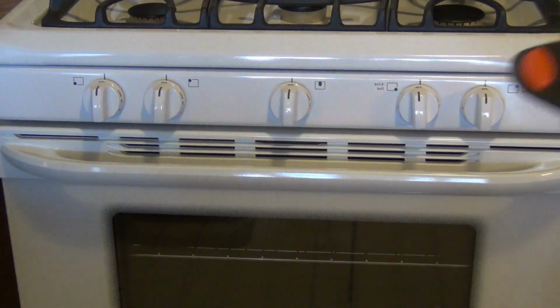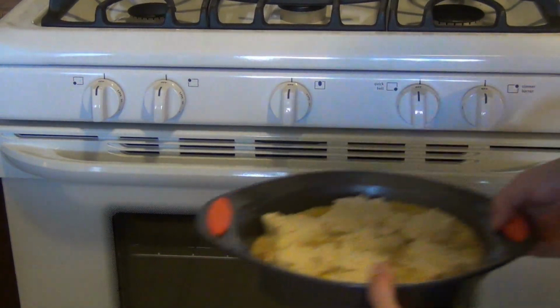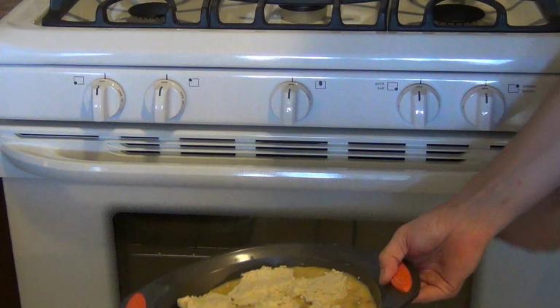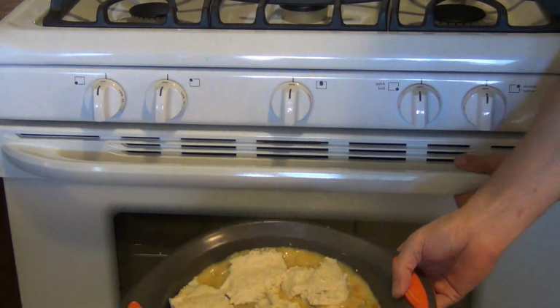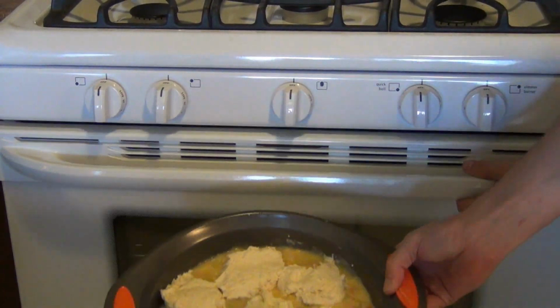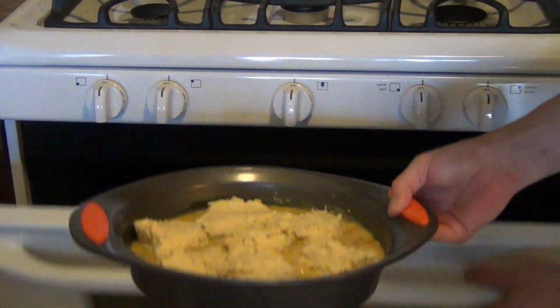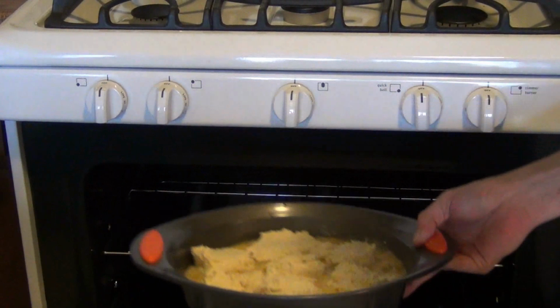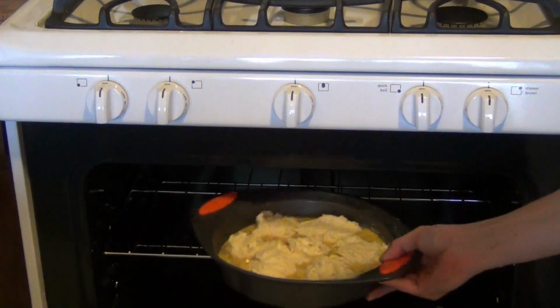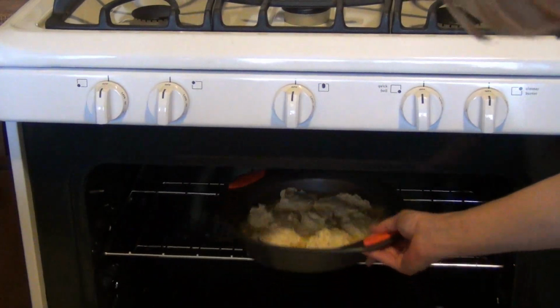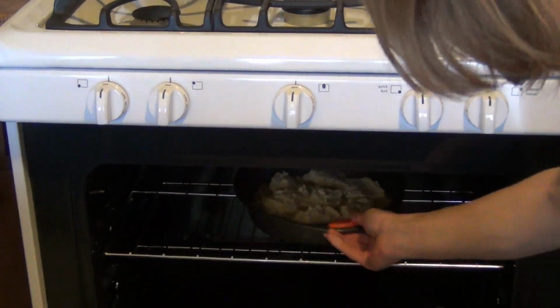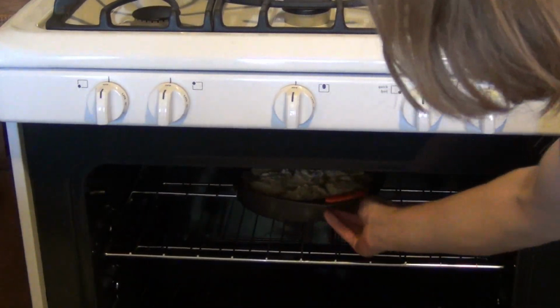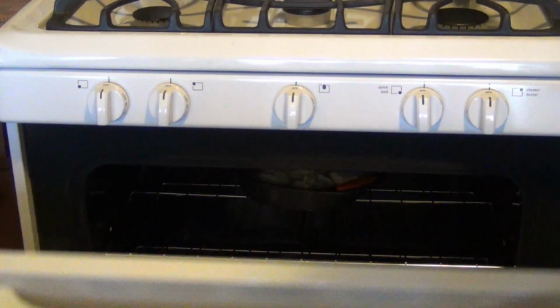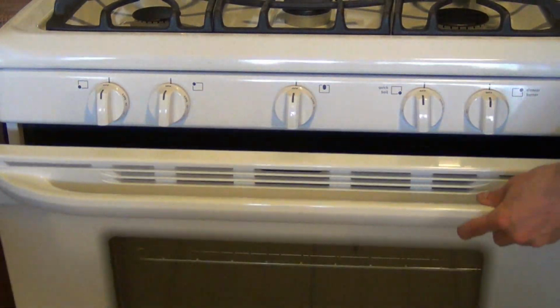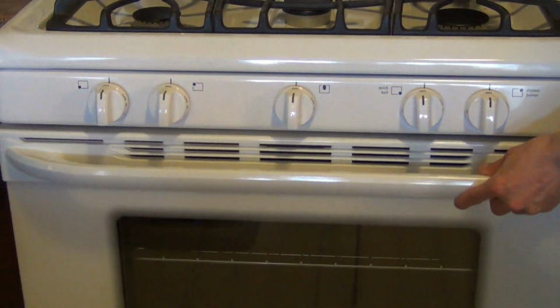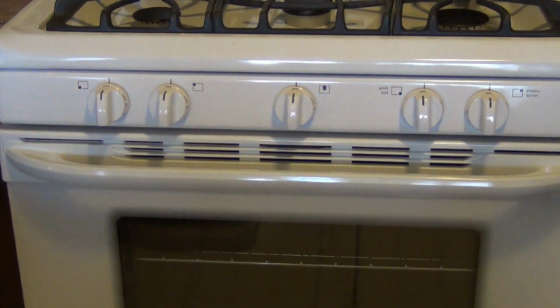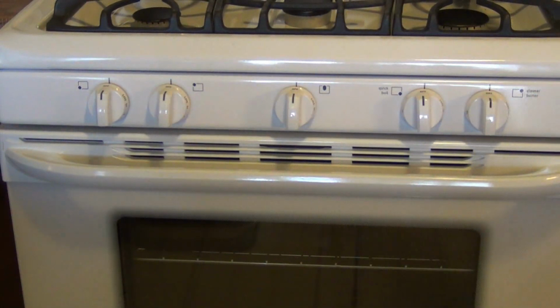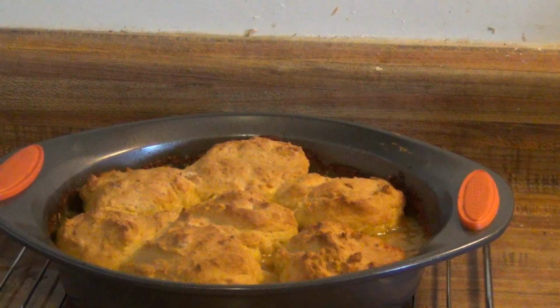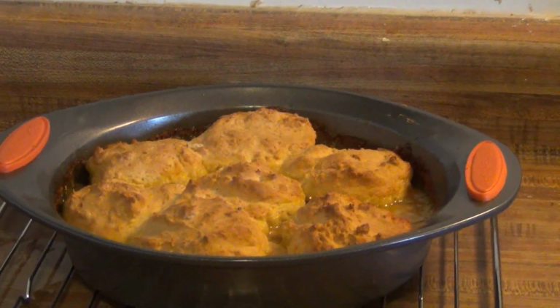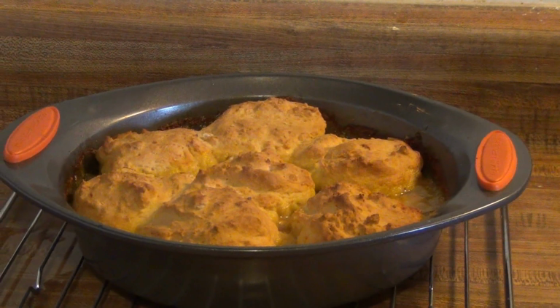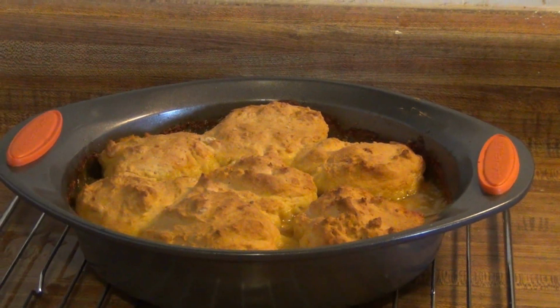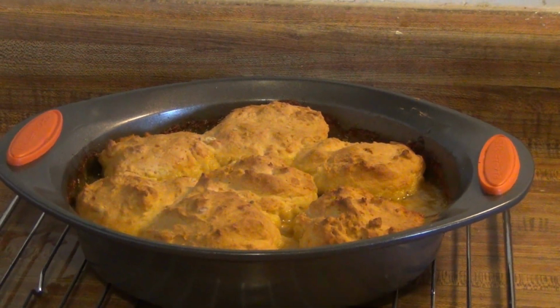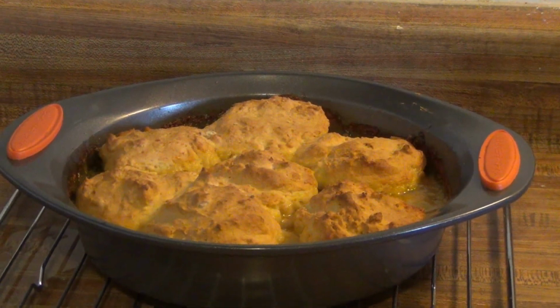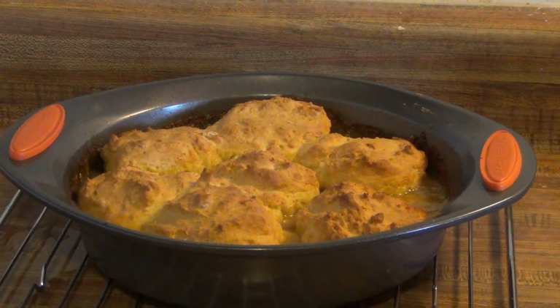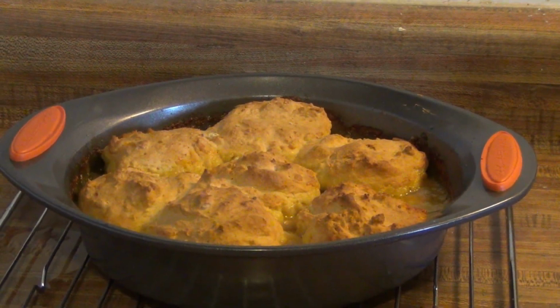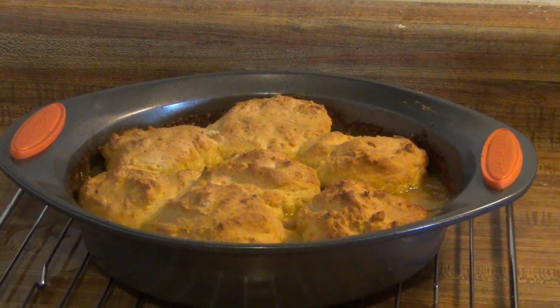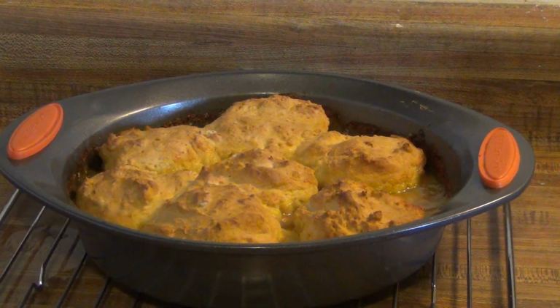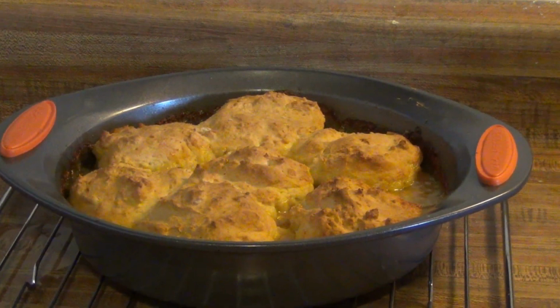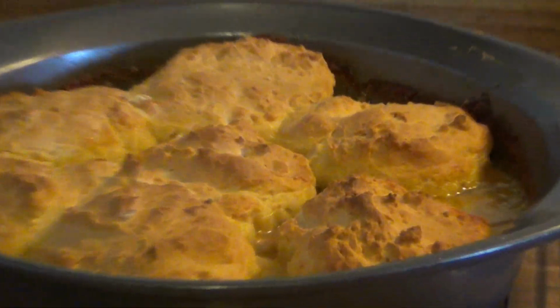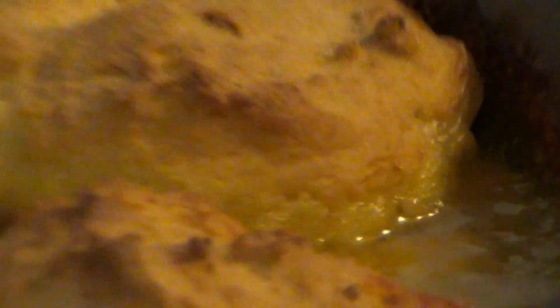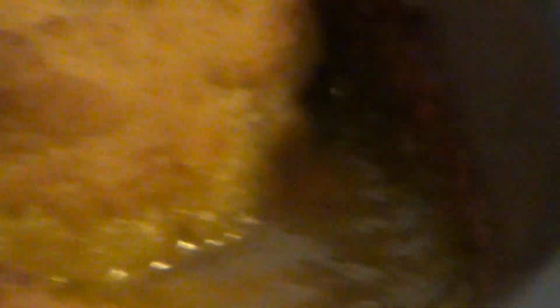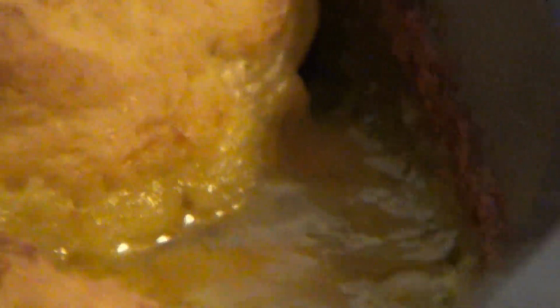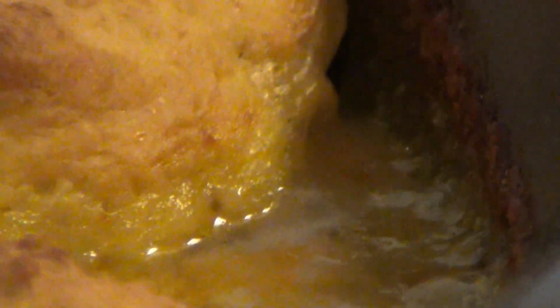We're going to plop these all out and put it in the oven at 400 degrees for about 30 minutes. This is what we end up with about 30 minutes later, and as you can see it's still bubbling hot.